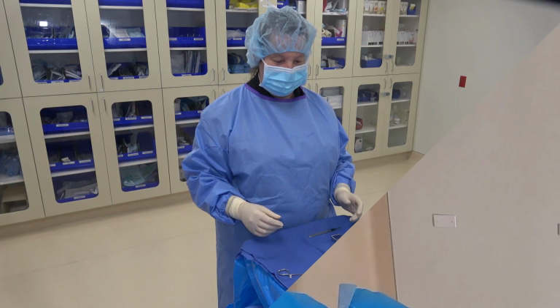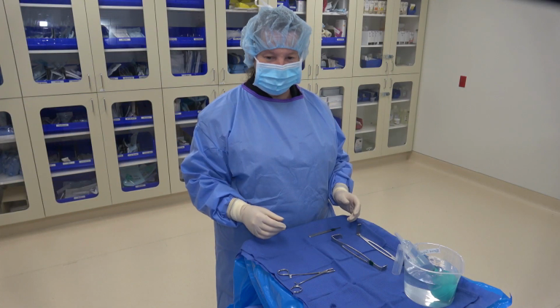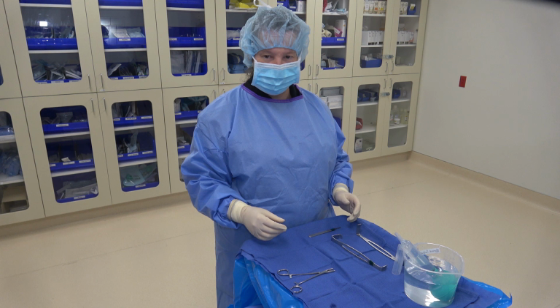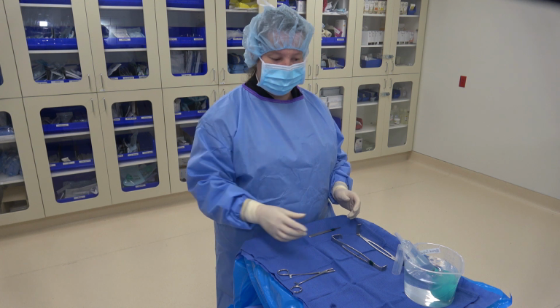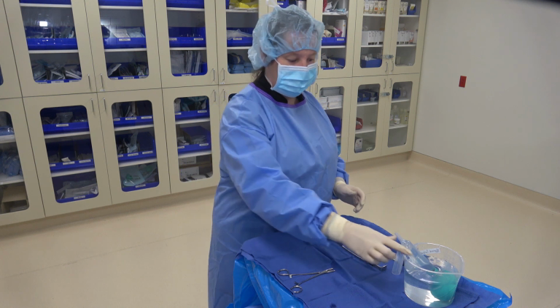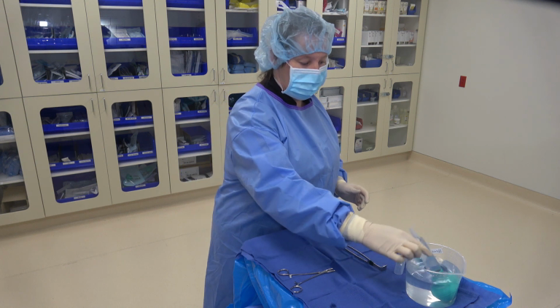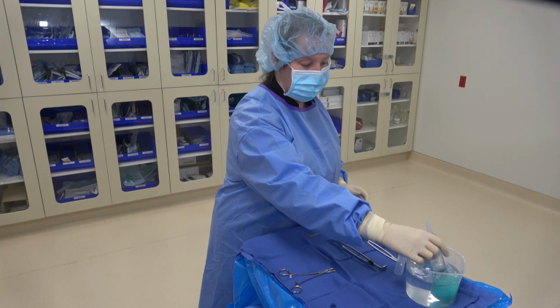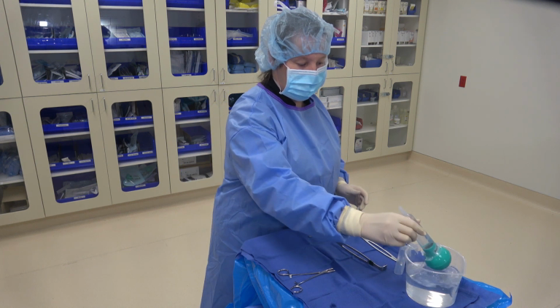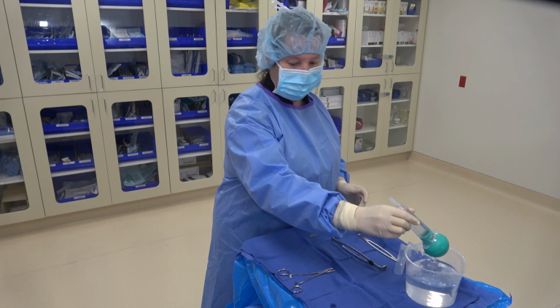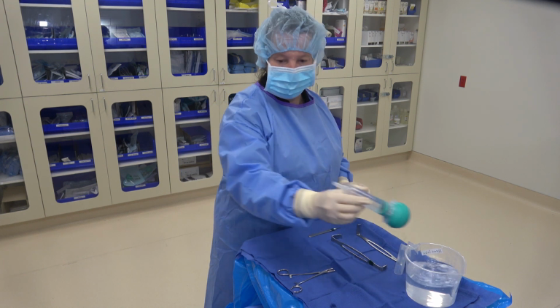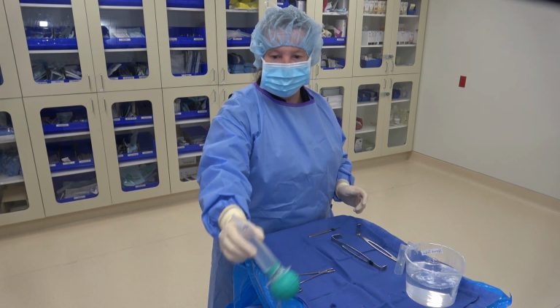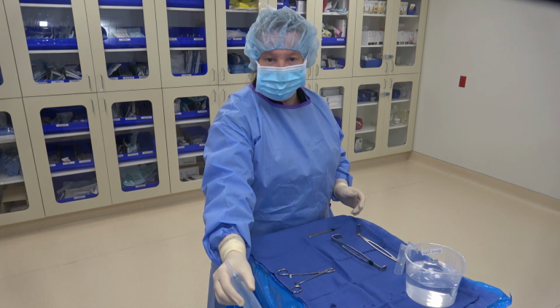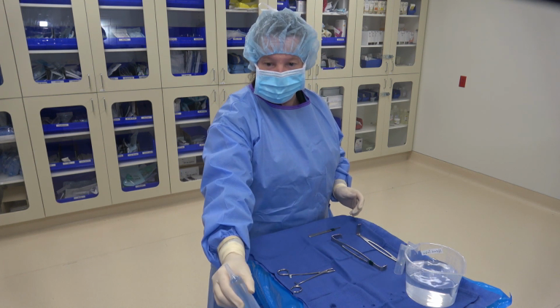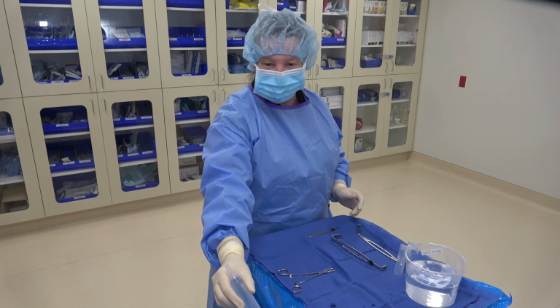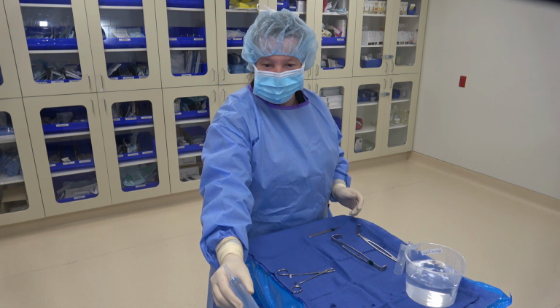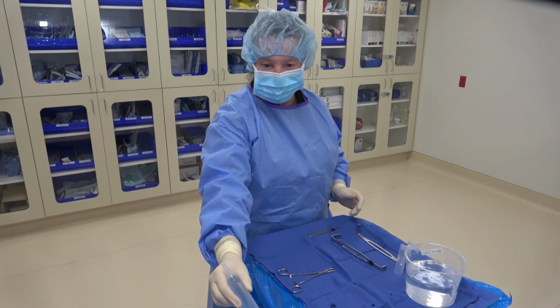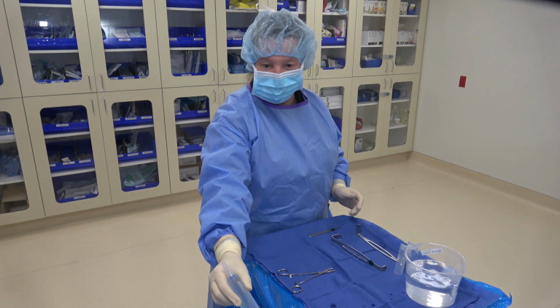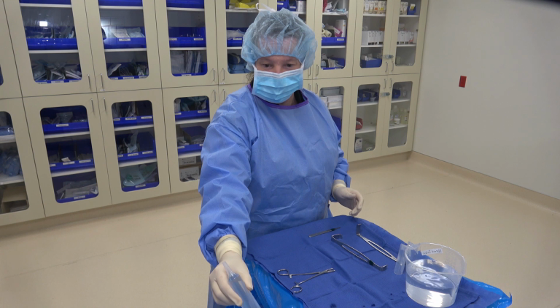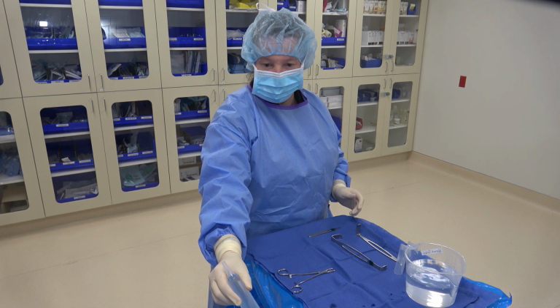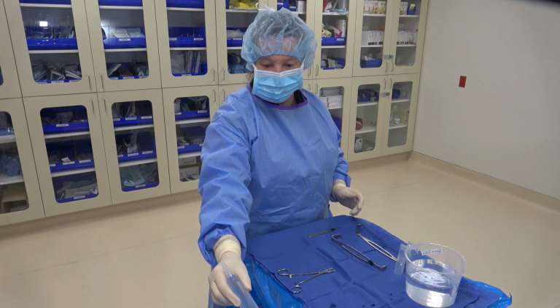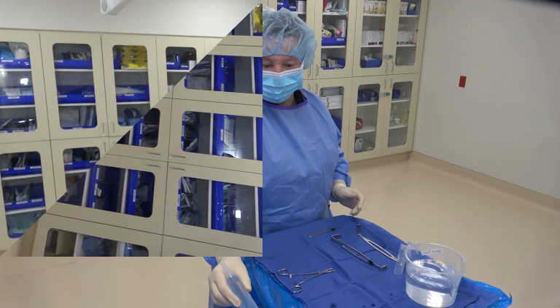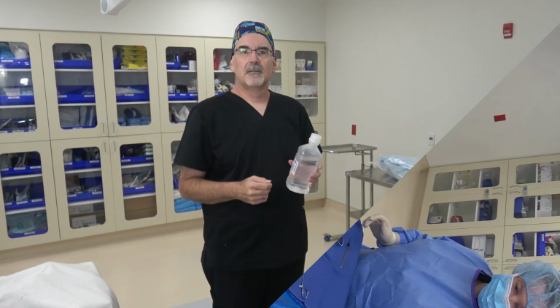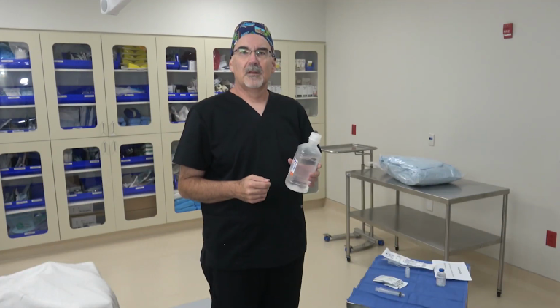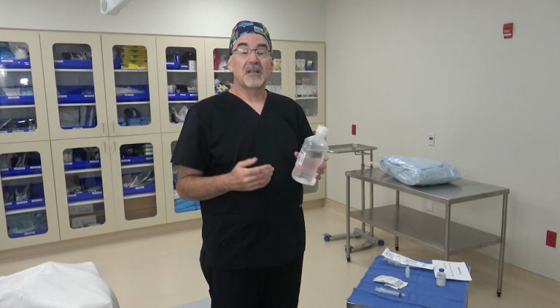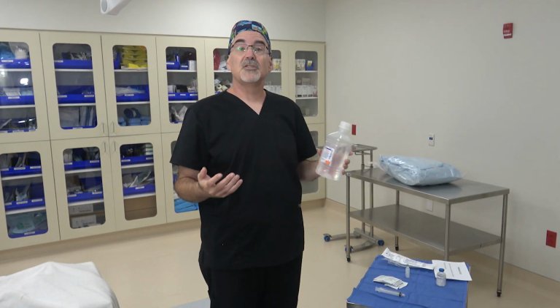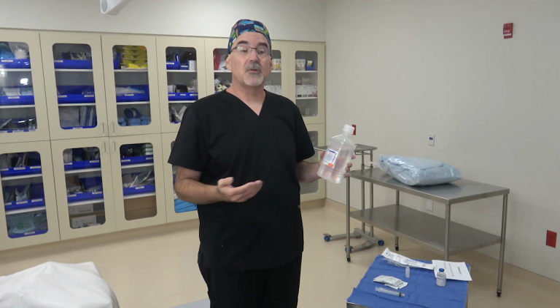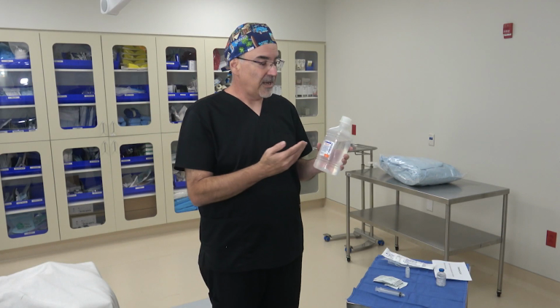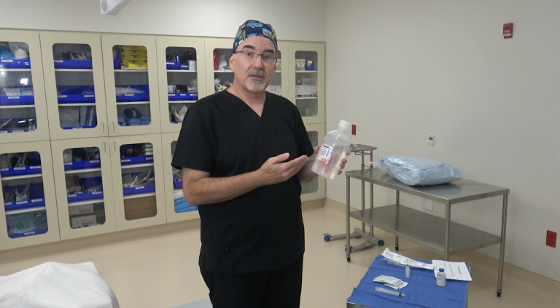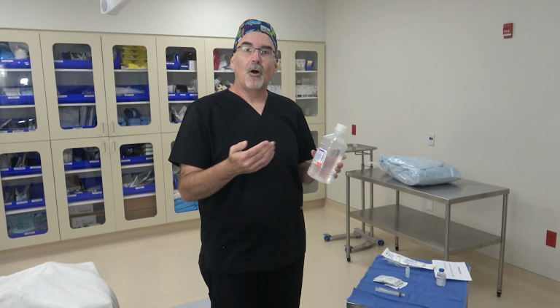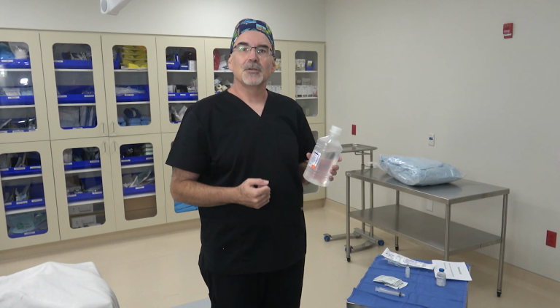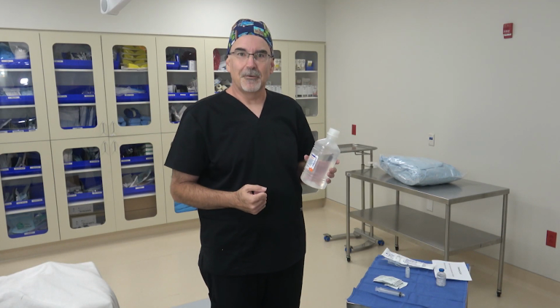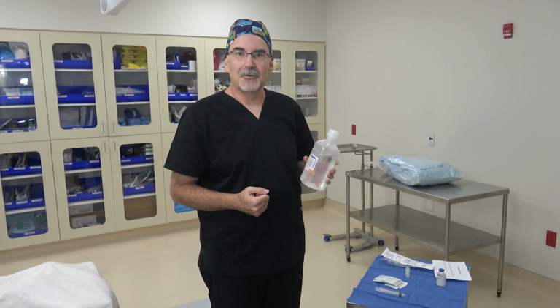Whenever you pass your irrigation to the doctor, you will always state what it is: '0.9% saline.' So that's how we transfer irrigation onto our sterile fields.